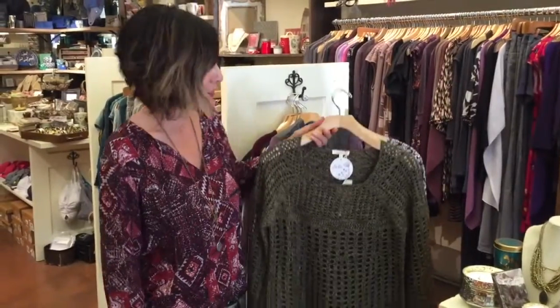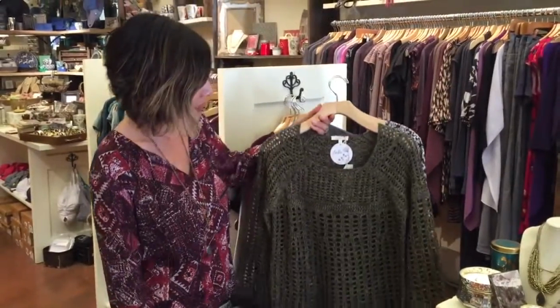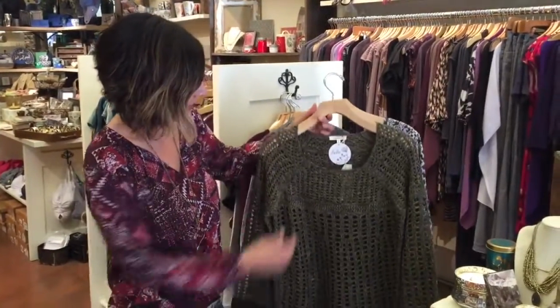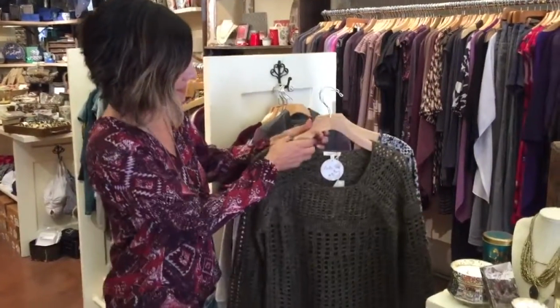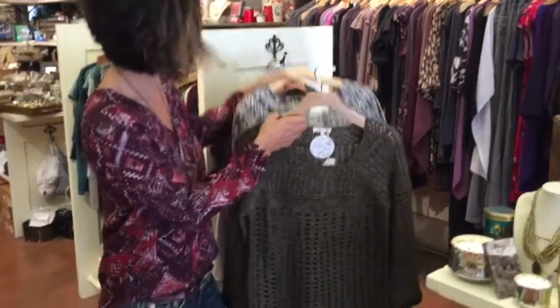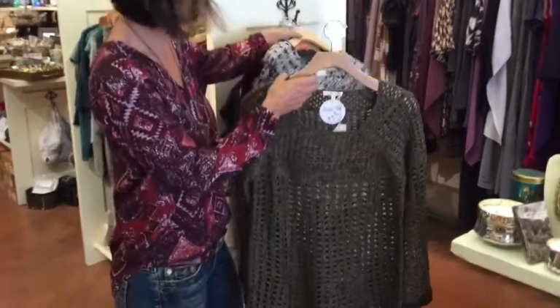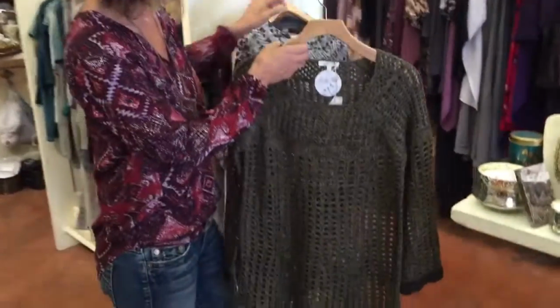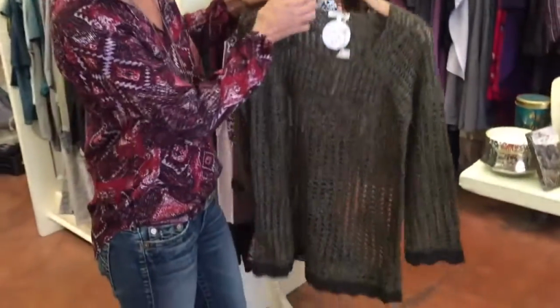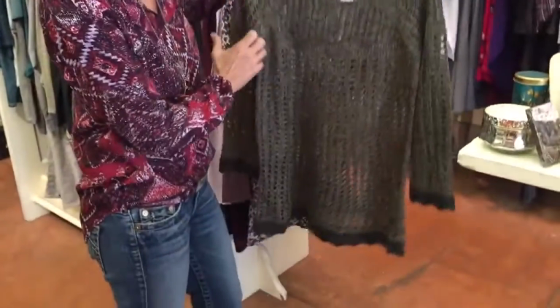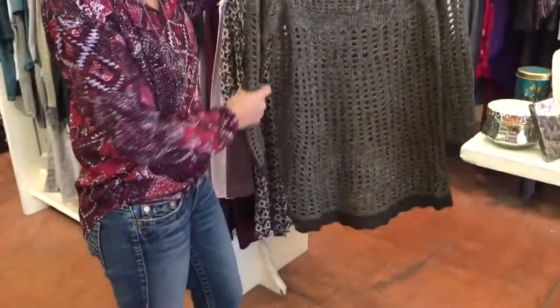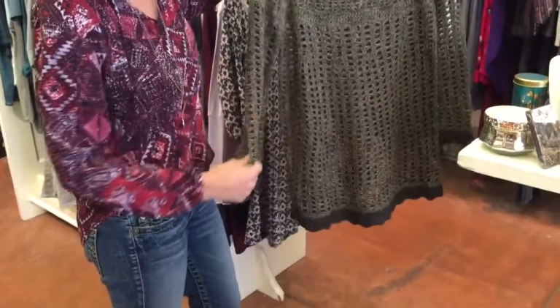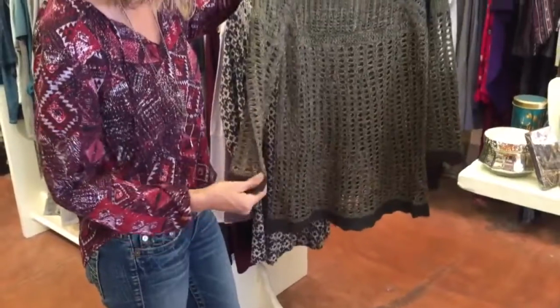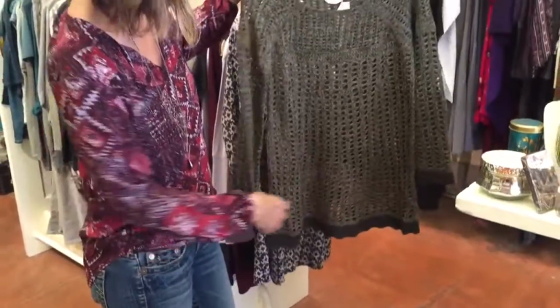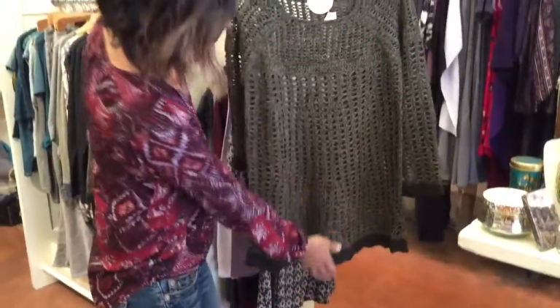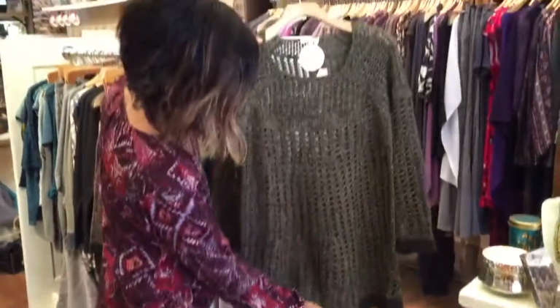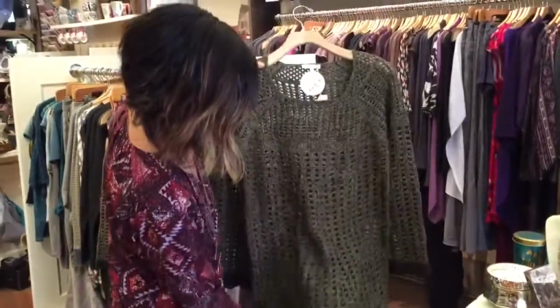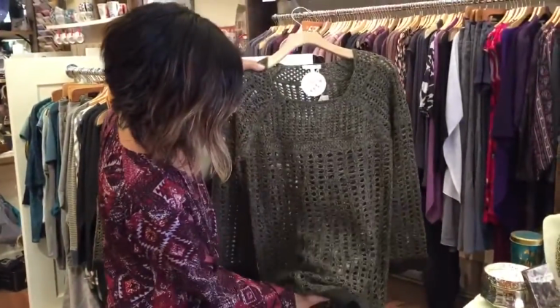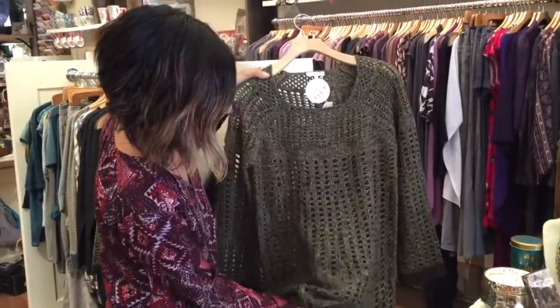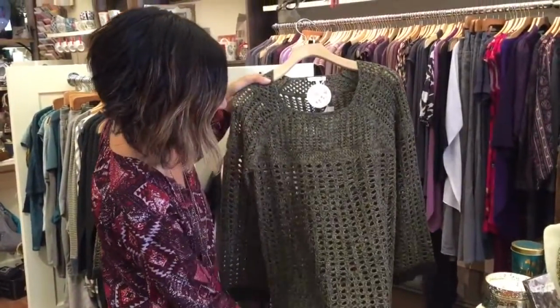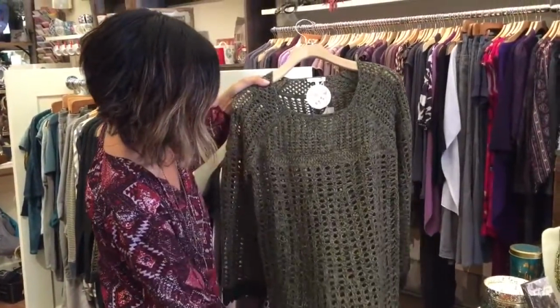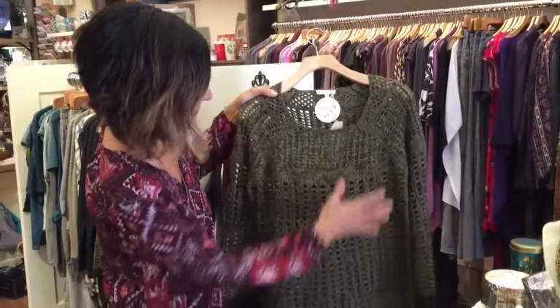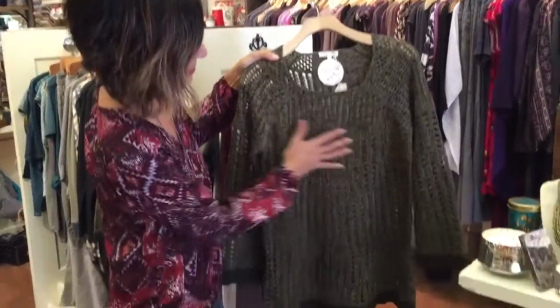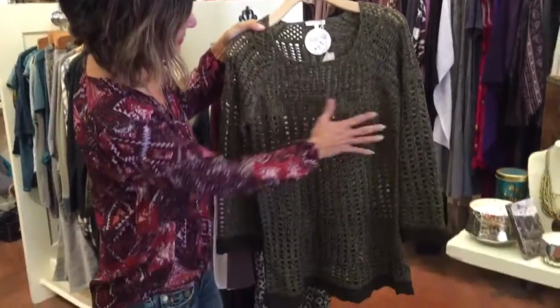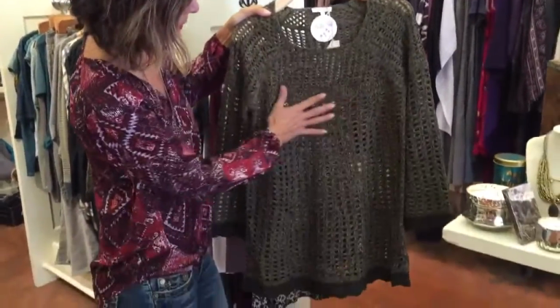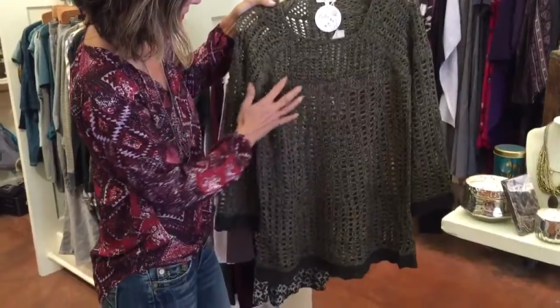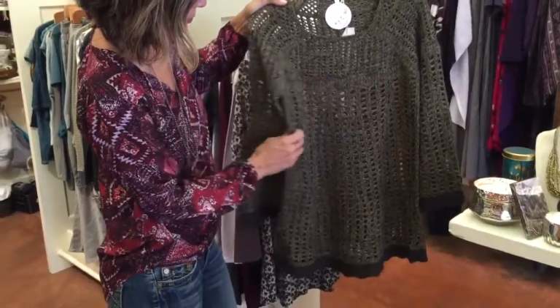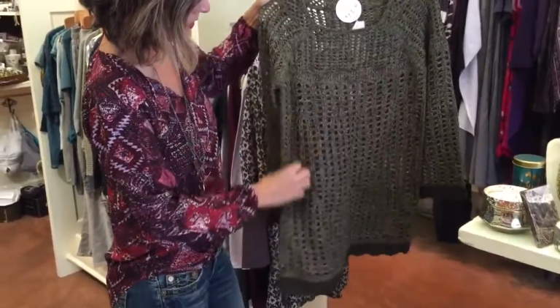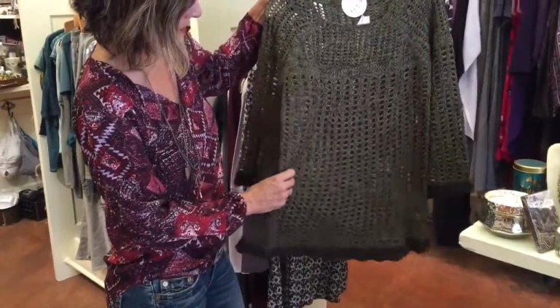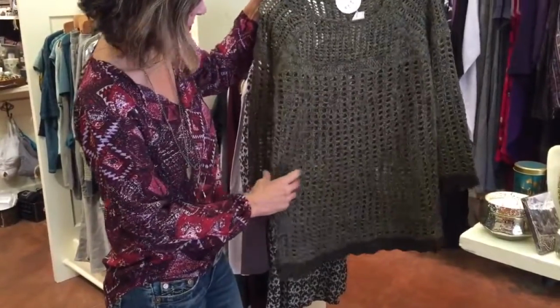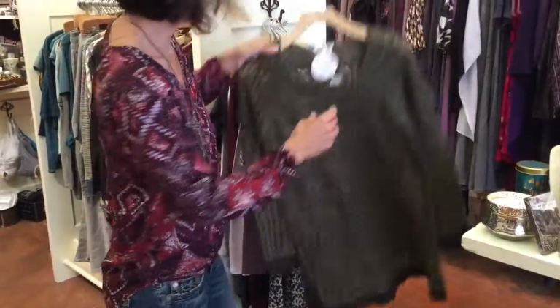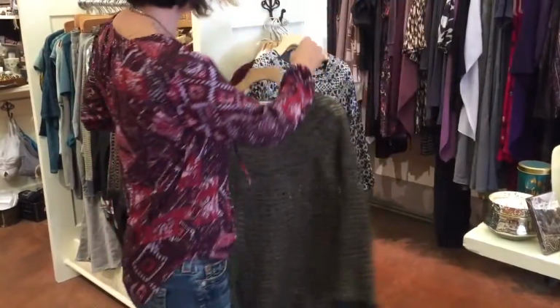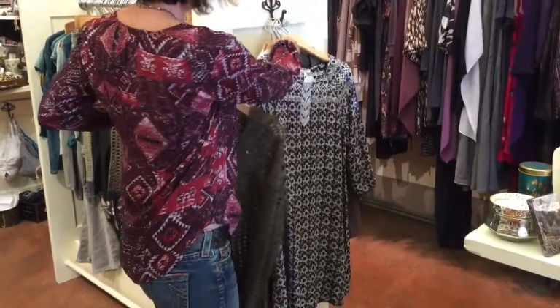Mystery sent us a beautiful olive sweater with a big knit, and I'm going to be wearing this even just with a nude bra or a camisole in the wintertime.